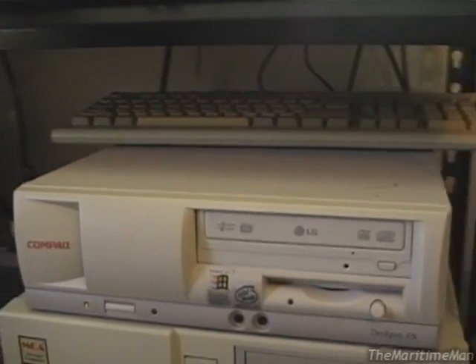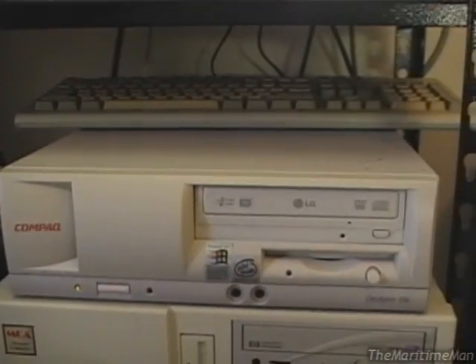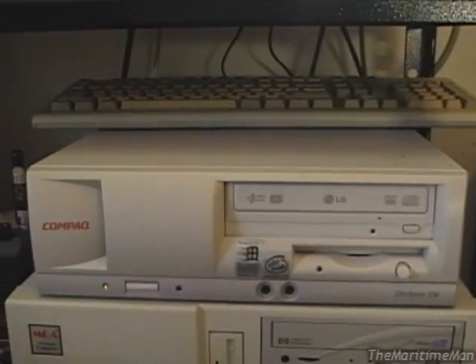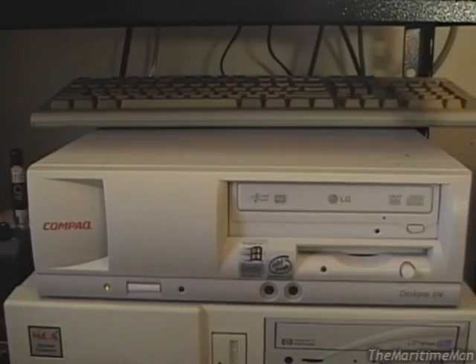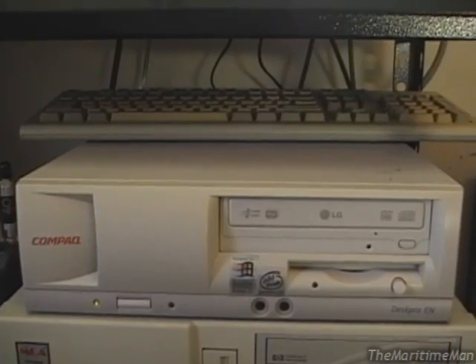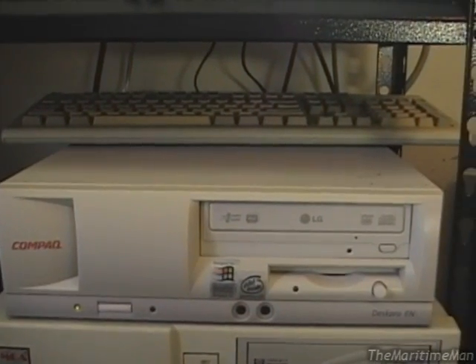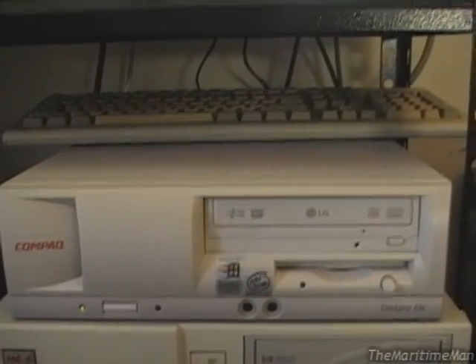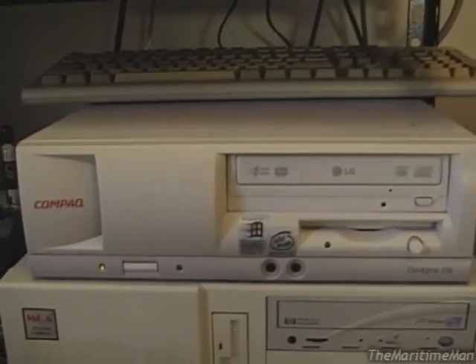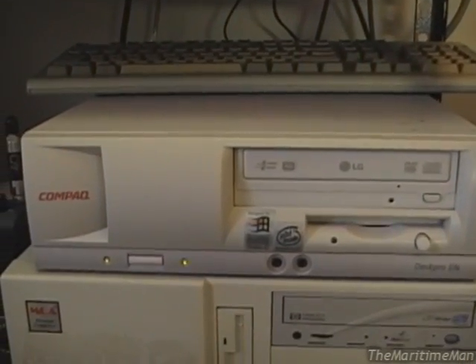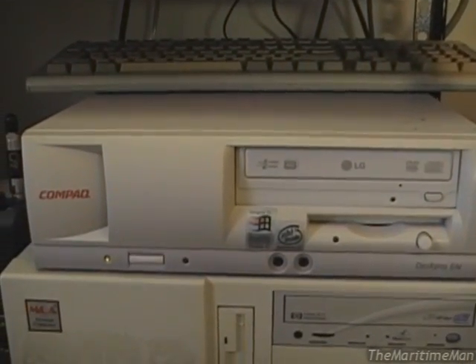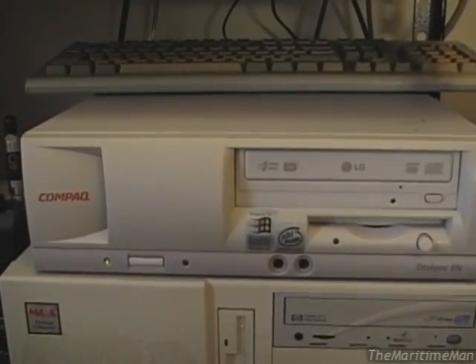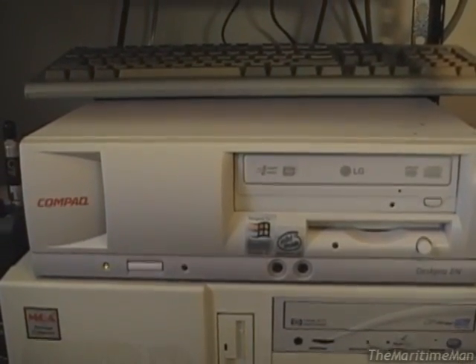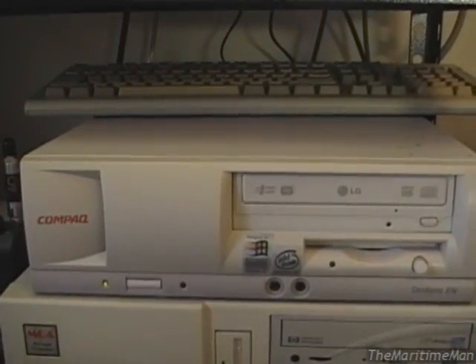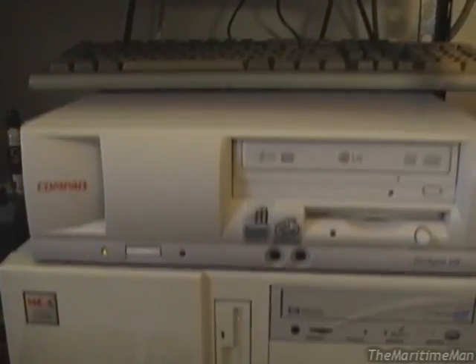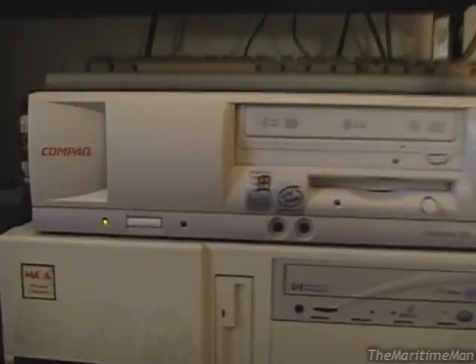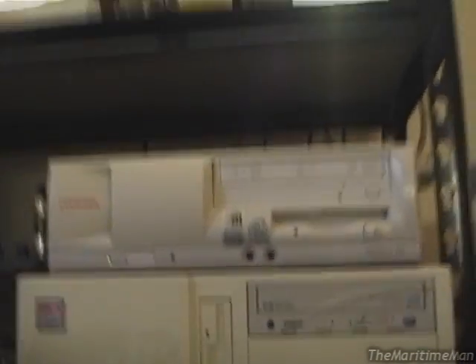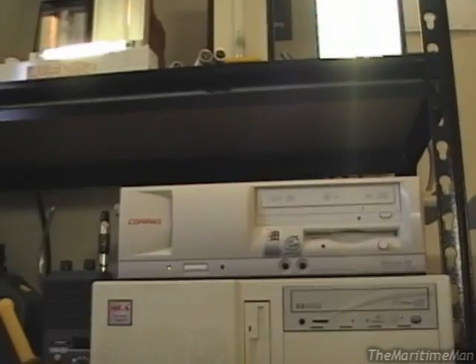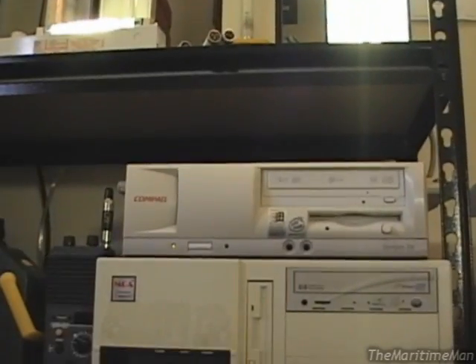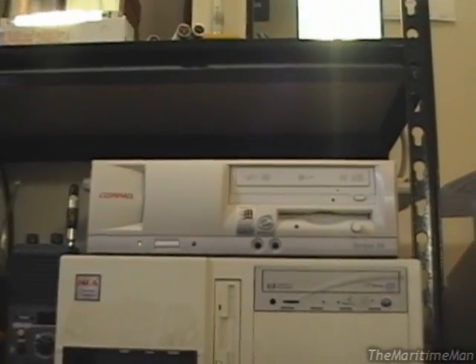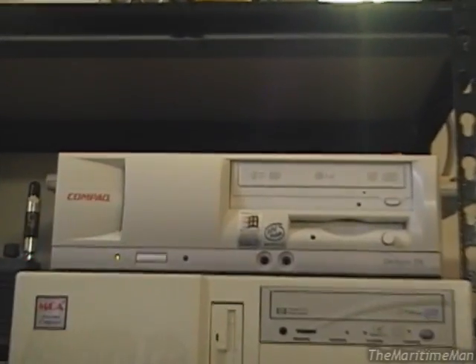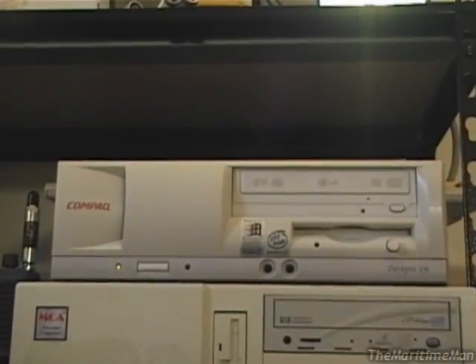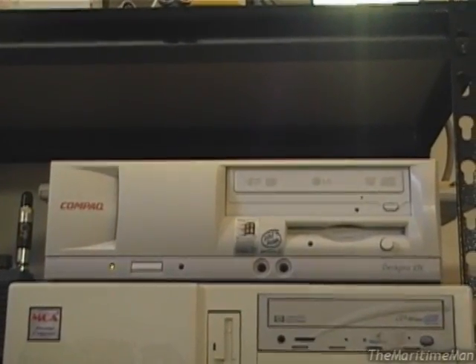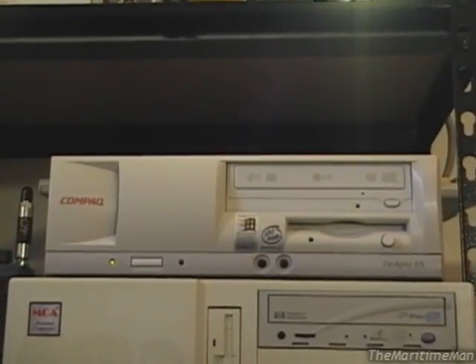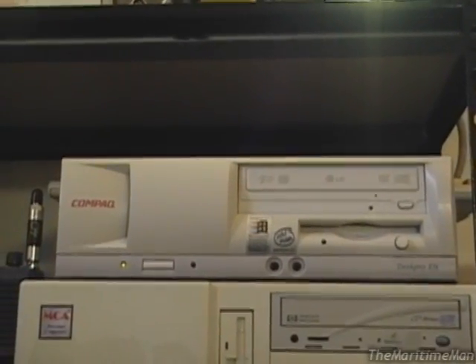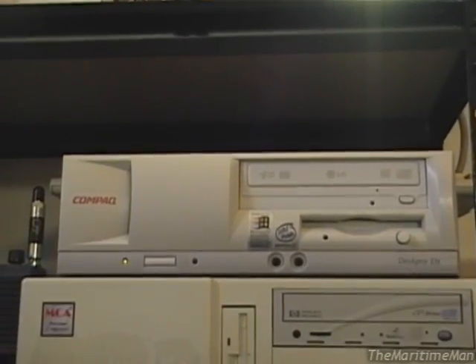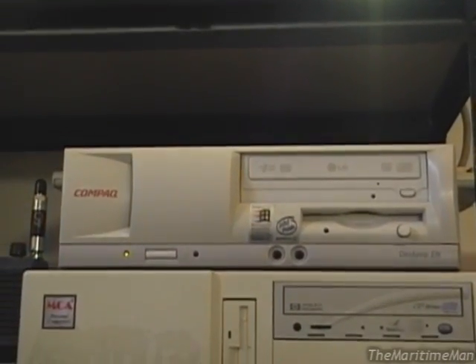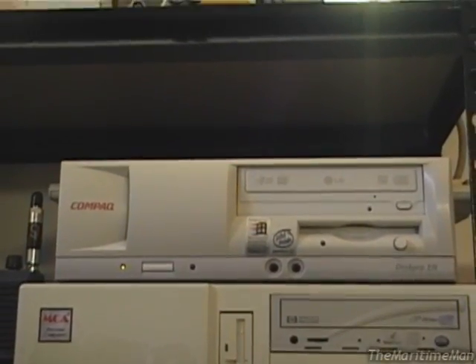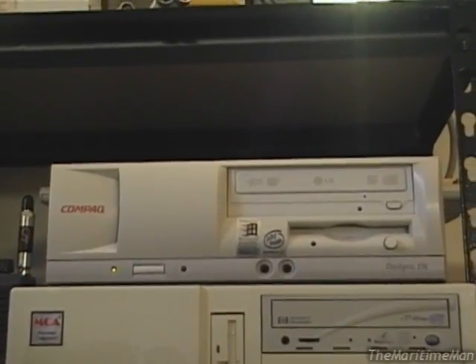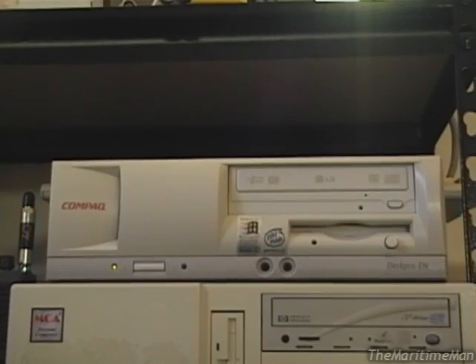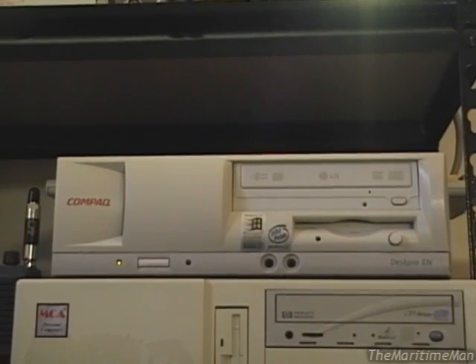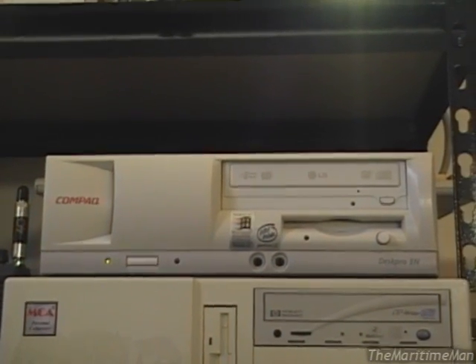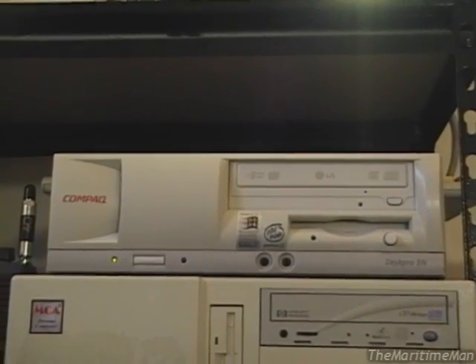Pretty punchy for the specs it has. Gets around on the internet just fine — it'll even play YouTube videos if you ask it to. All in all, a great computer. These are very robust, very reliable computers, and trillions of them were made, so you can find one if you want one.